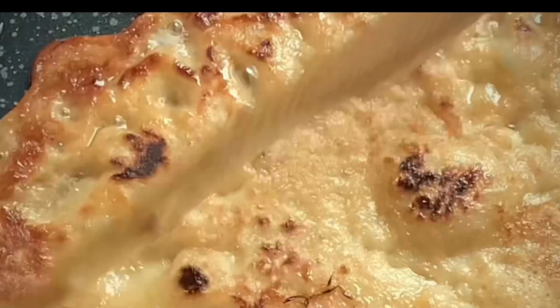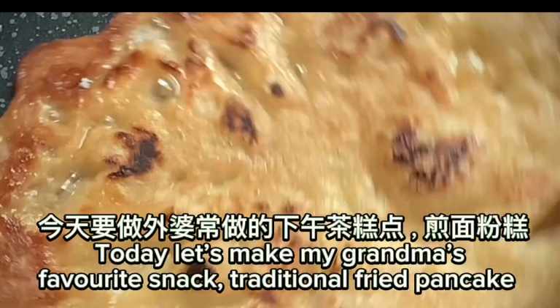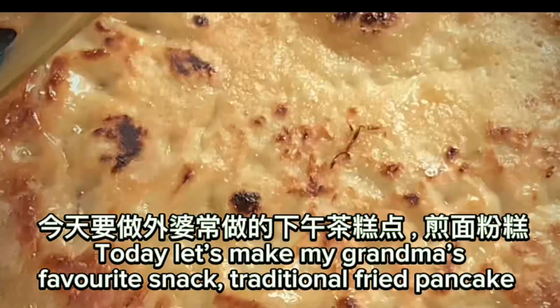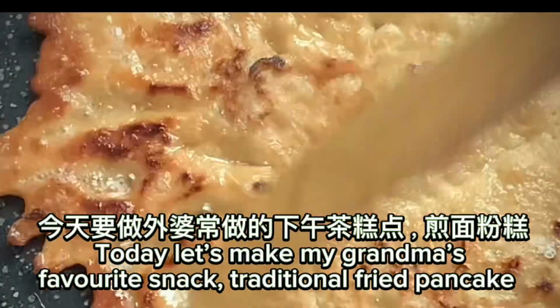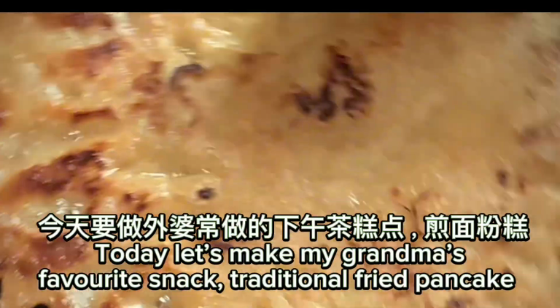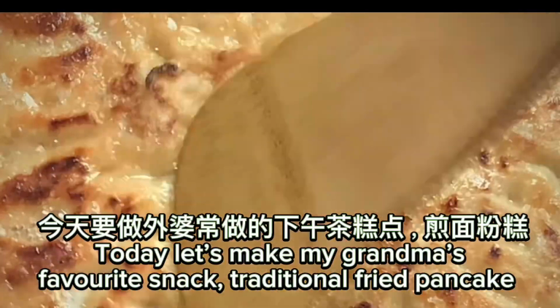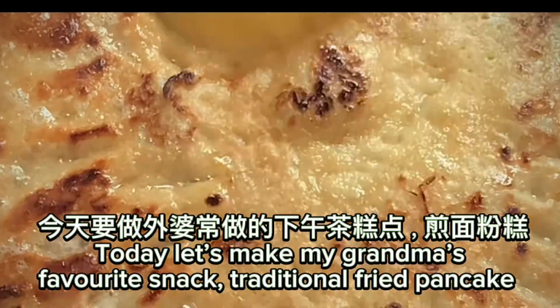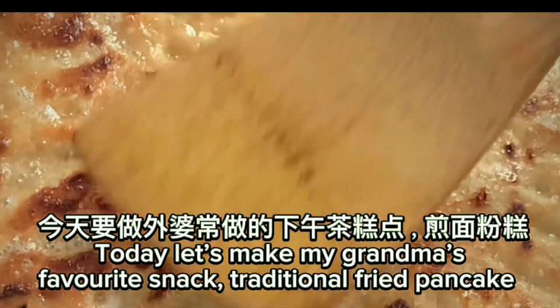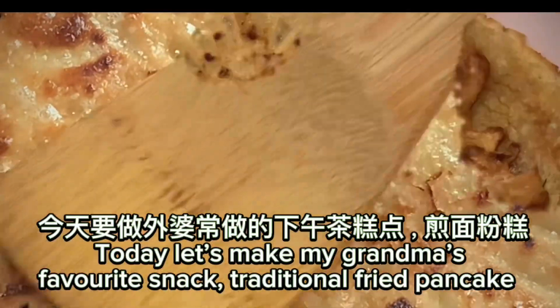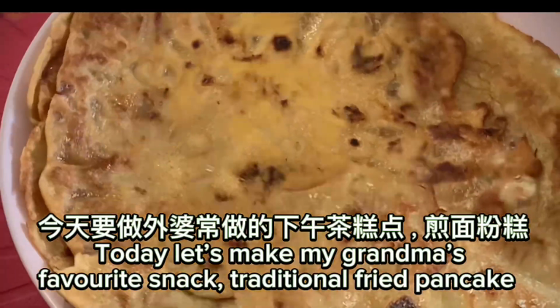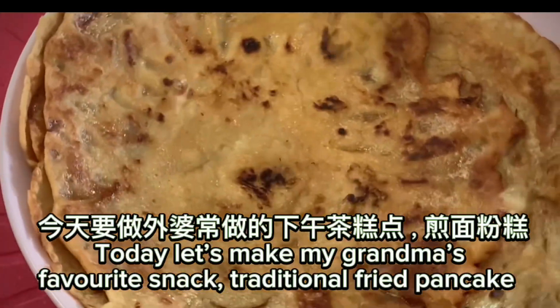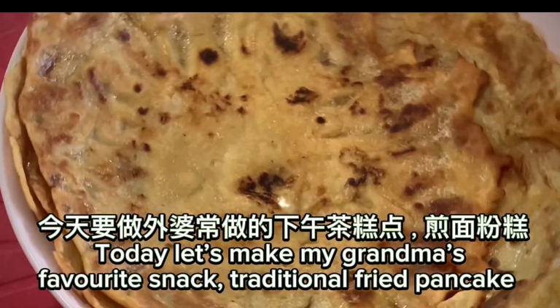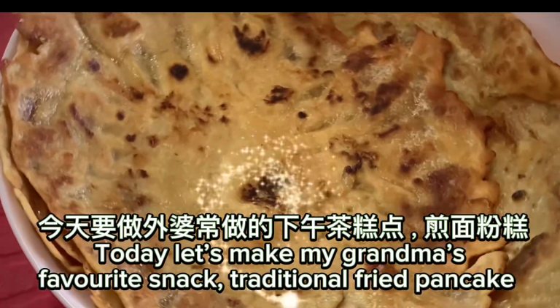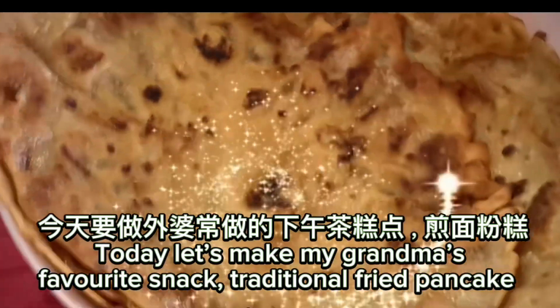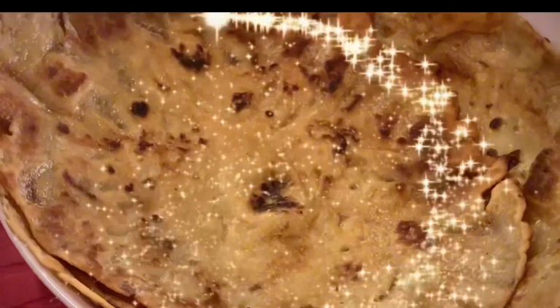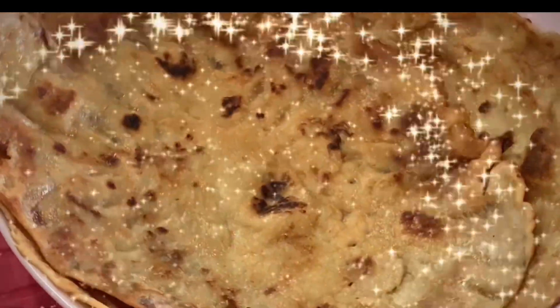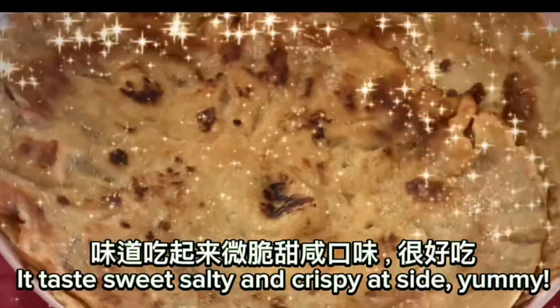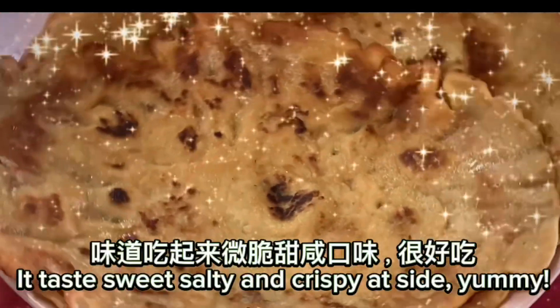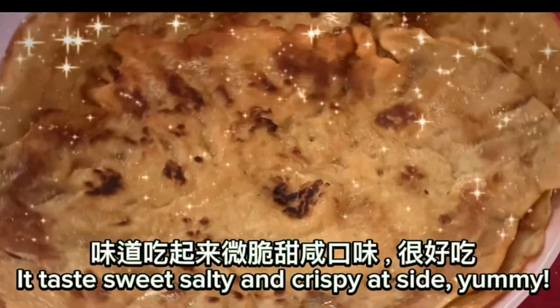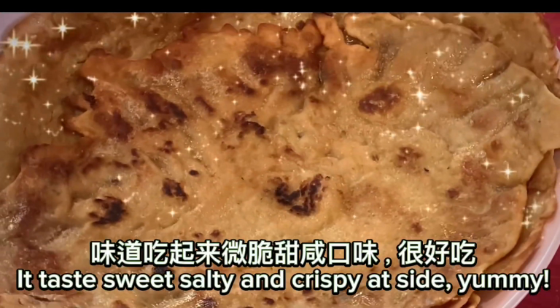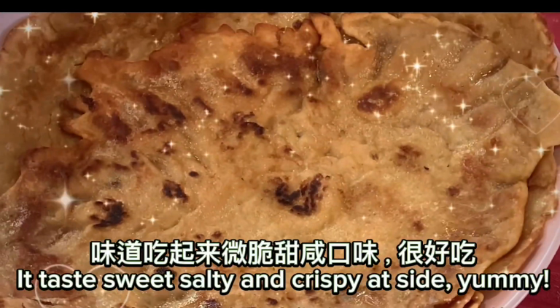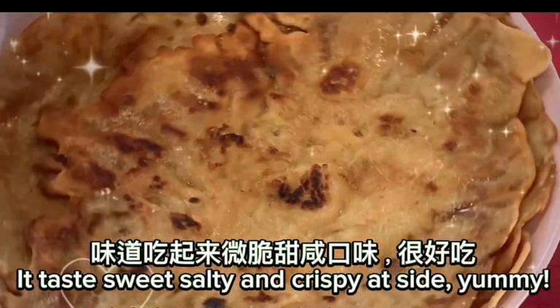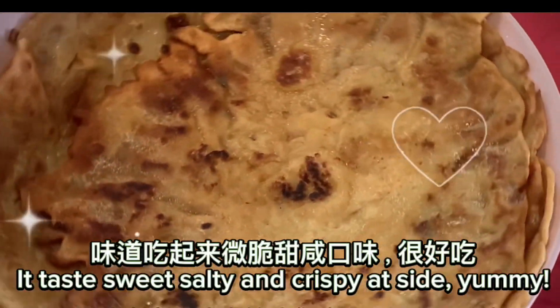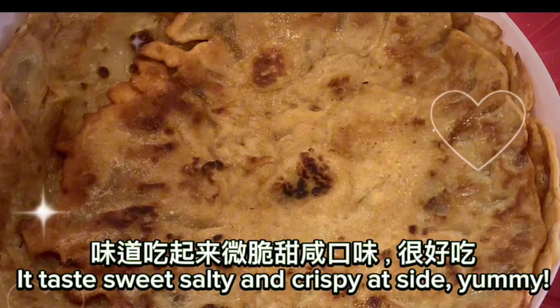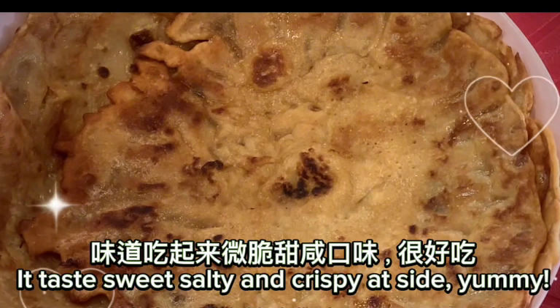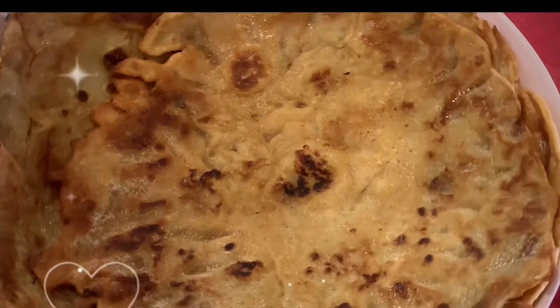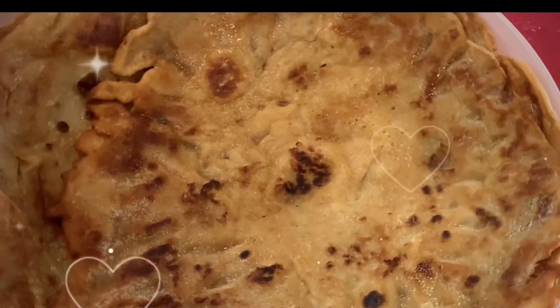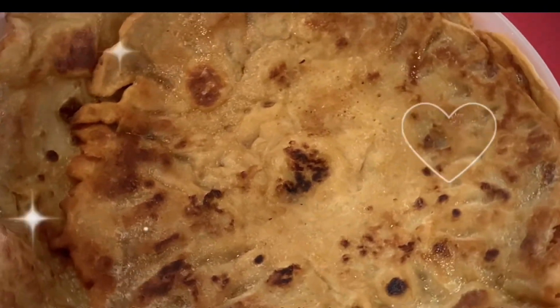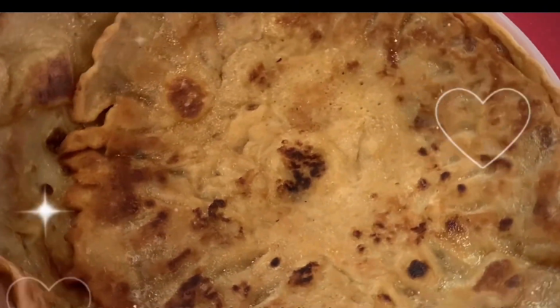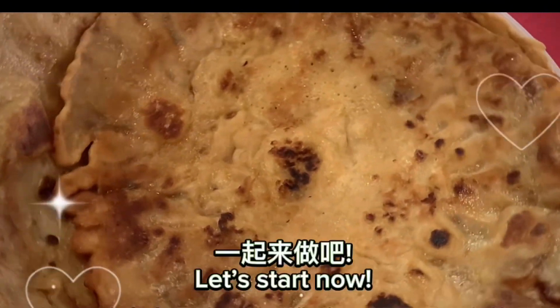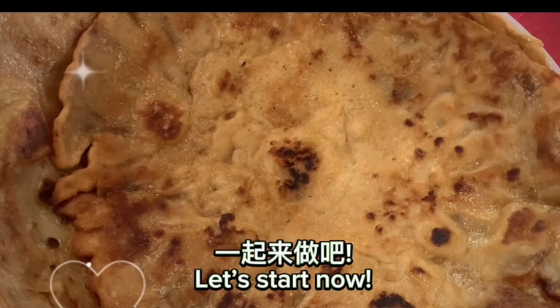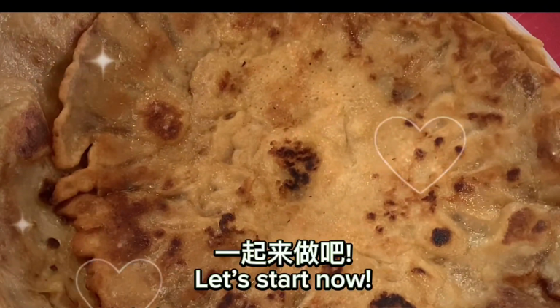Today let's make my grandma's favorite snack — traditional fried pancake. It tastes sweet, salty and crispy at the side. Yummy! Let's start now.